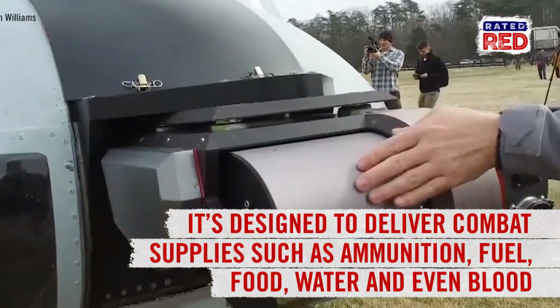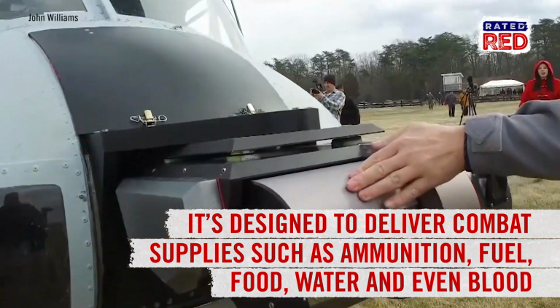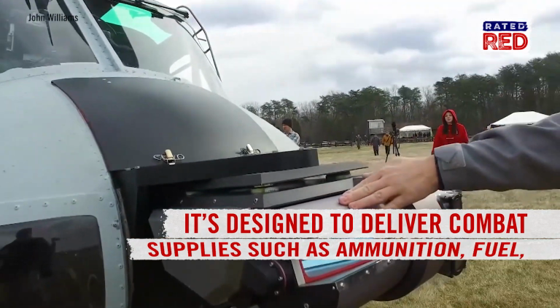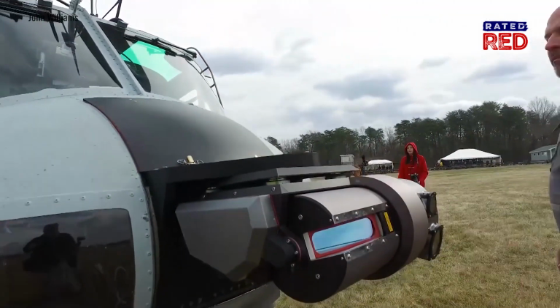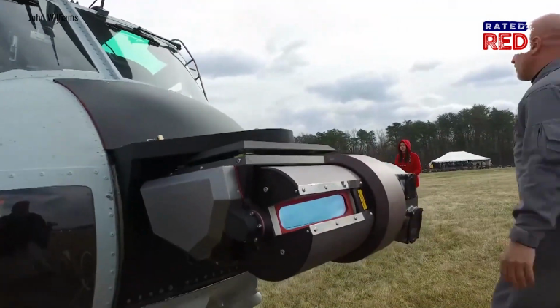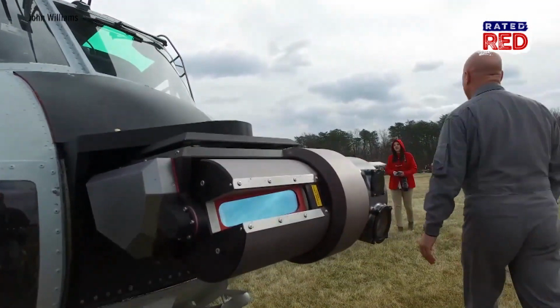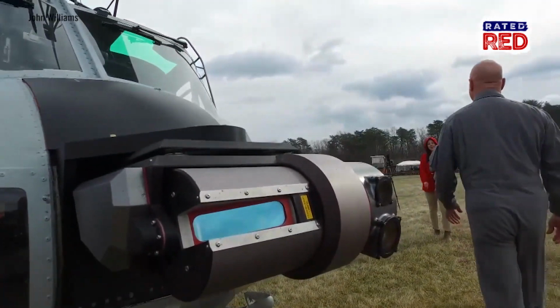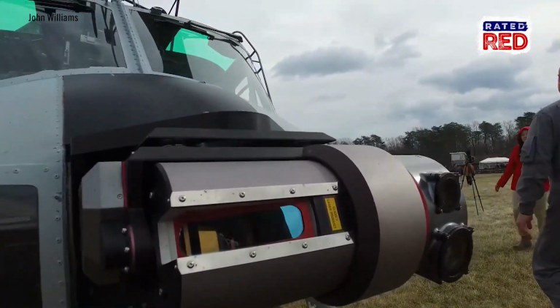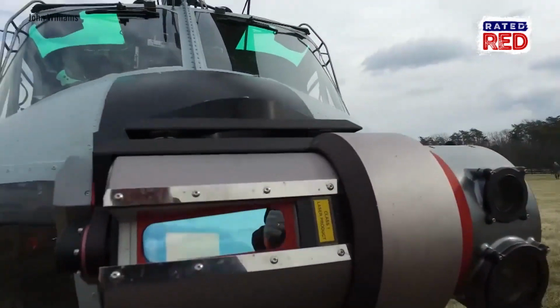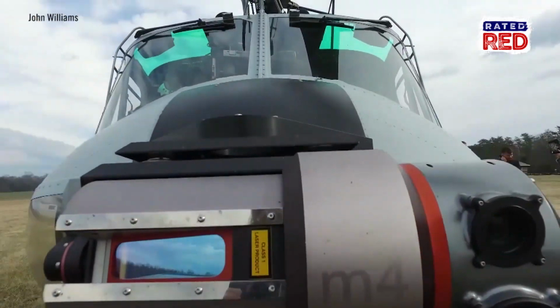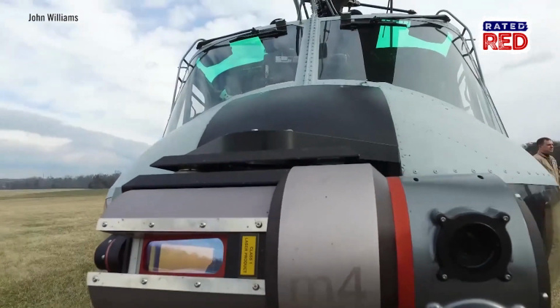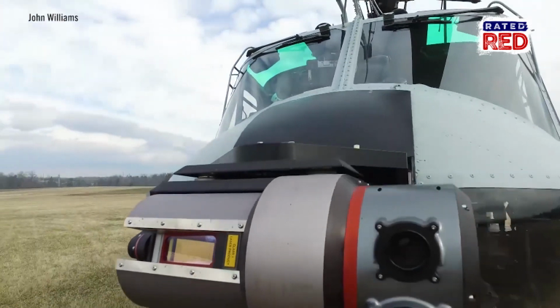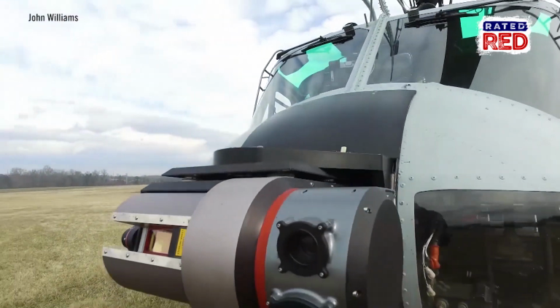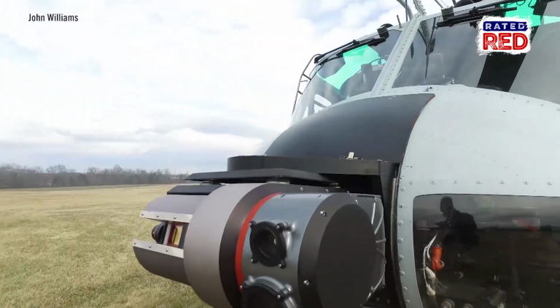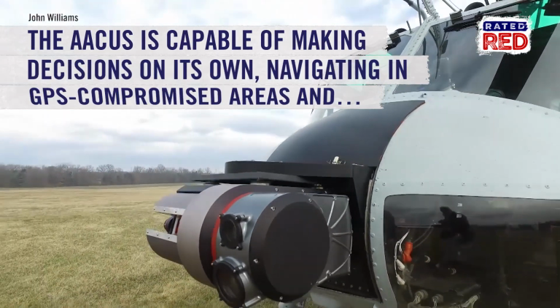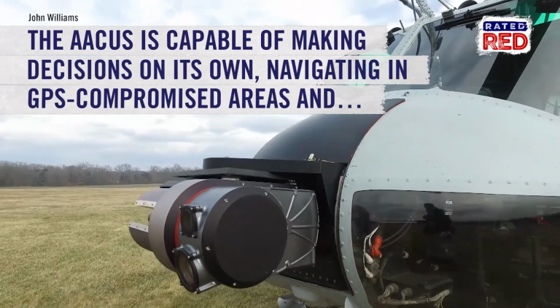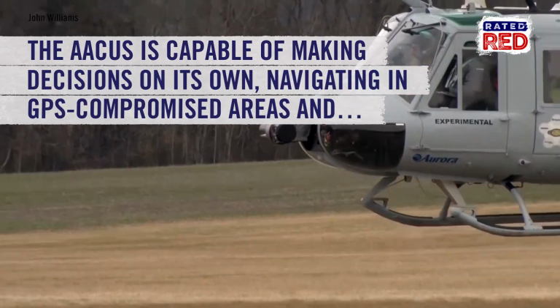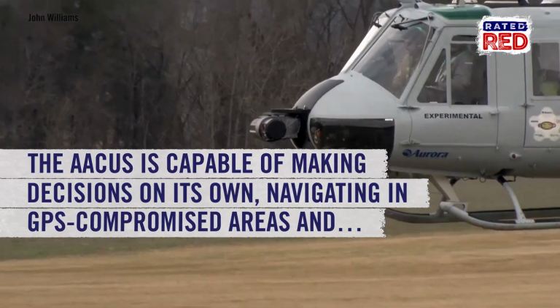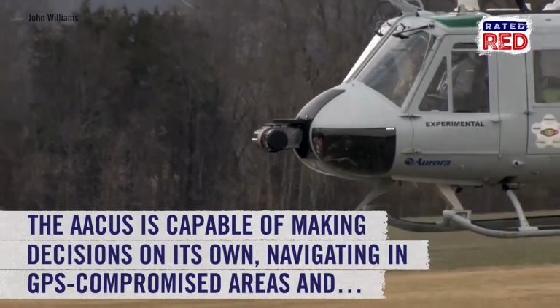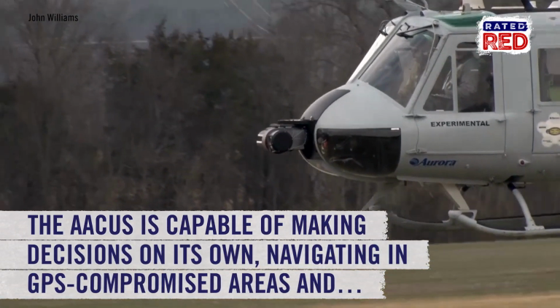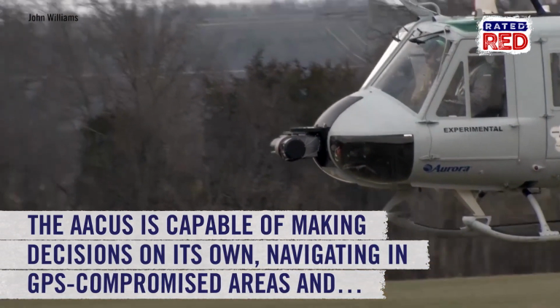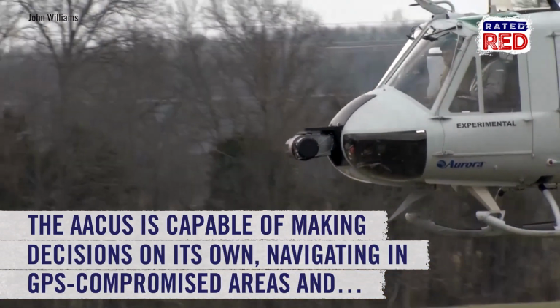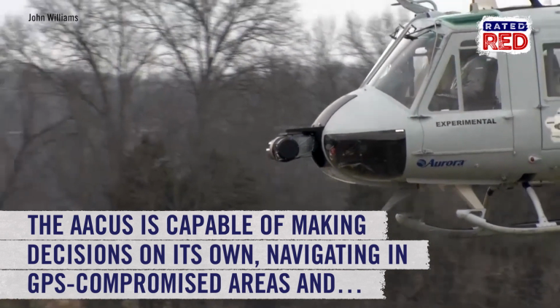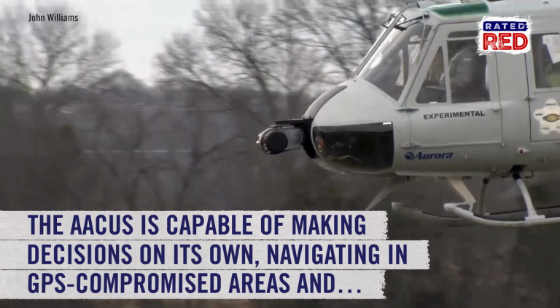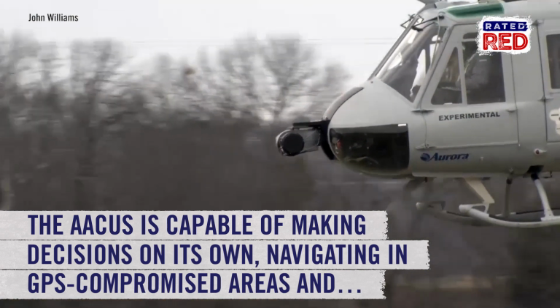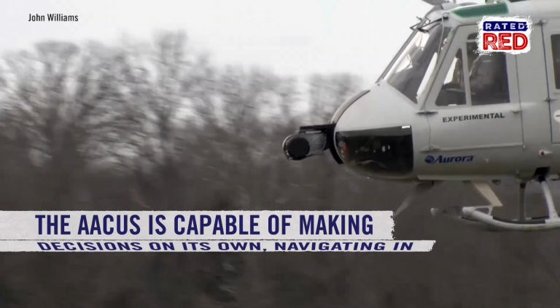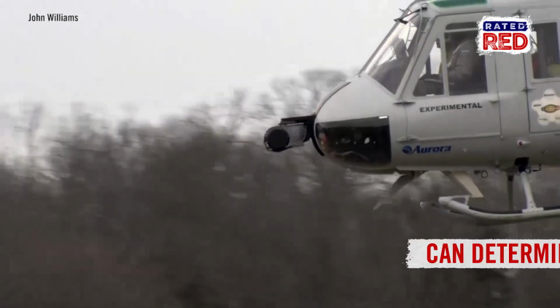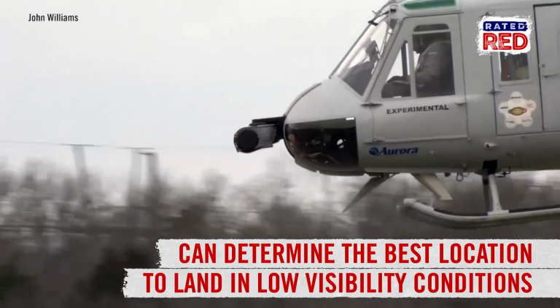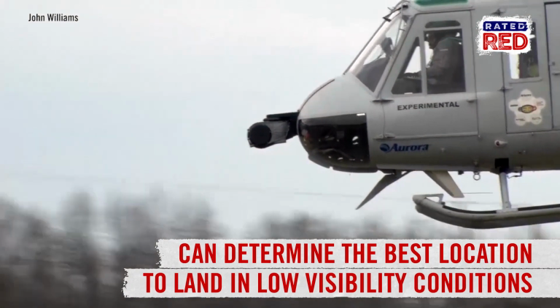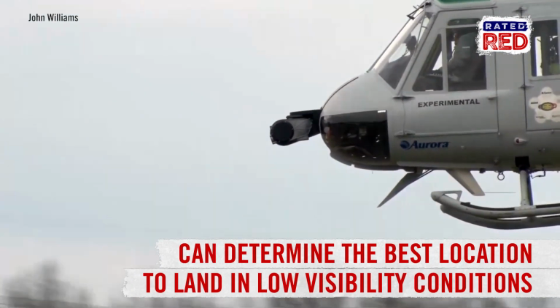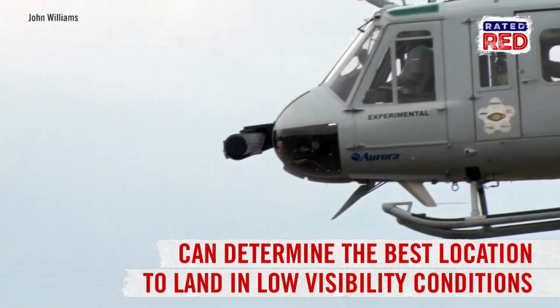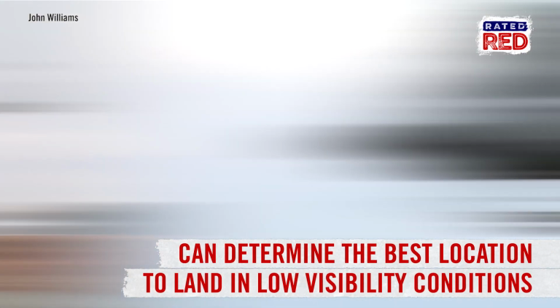AACUS is capable of making decisions on its own with a suite of sensors computing real-time data from its environment to inform its decisions. It can navigate to a destination in GPS-compromised areas and can even determine the best location to land in low visibility conditions.